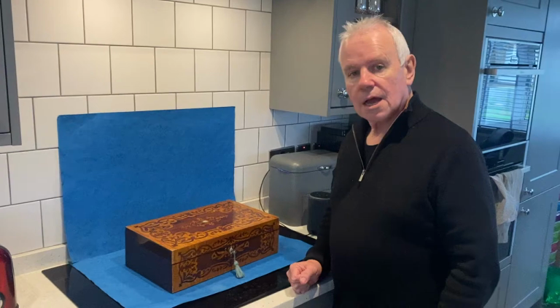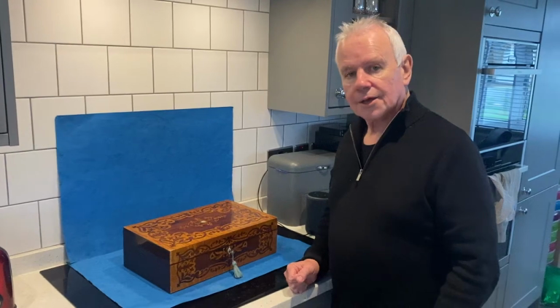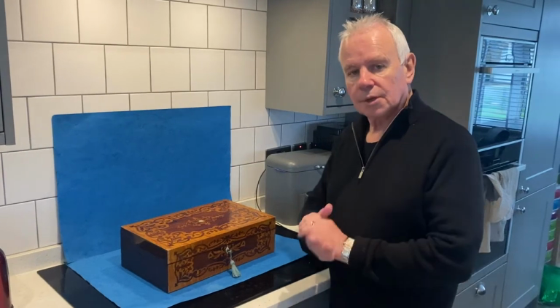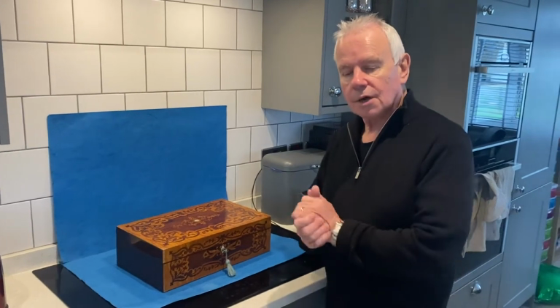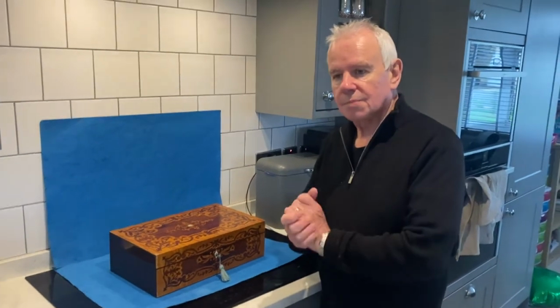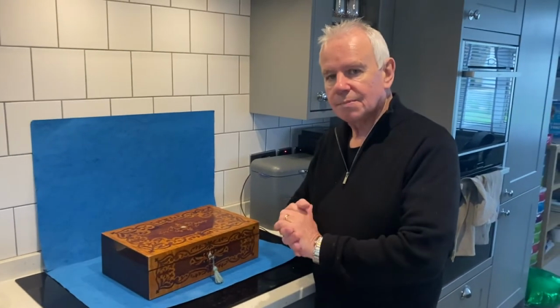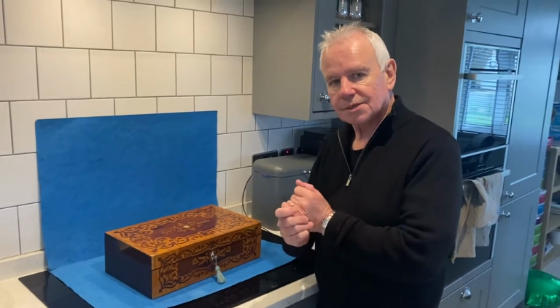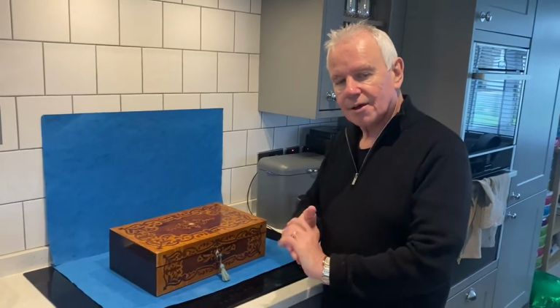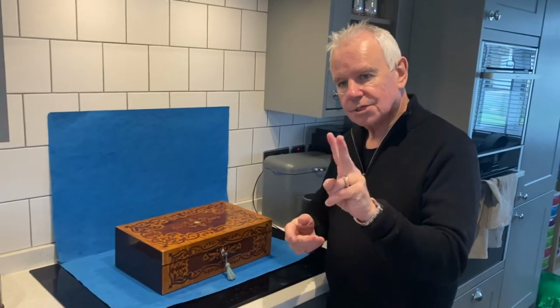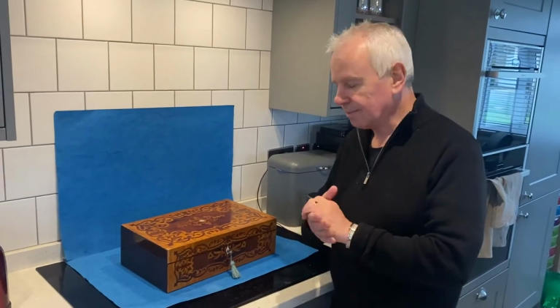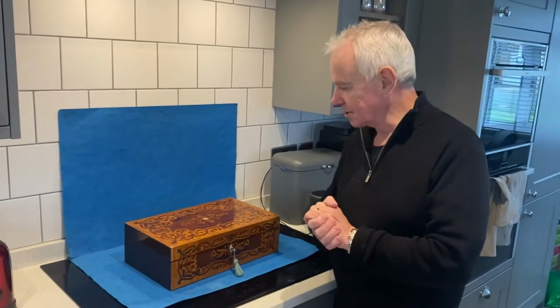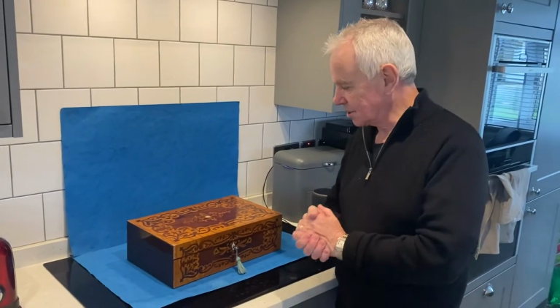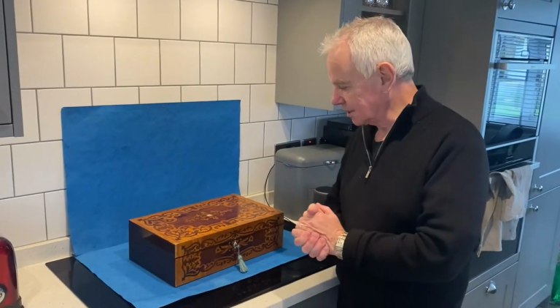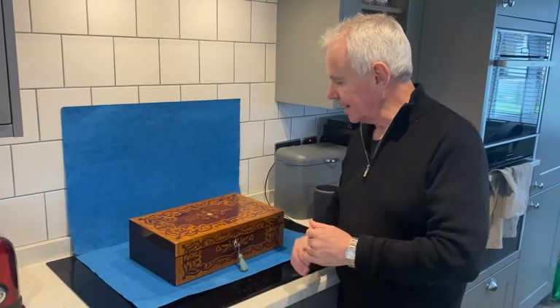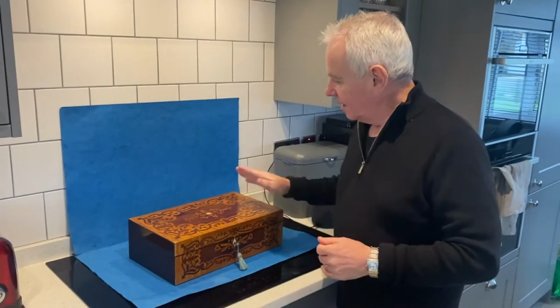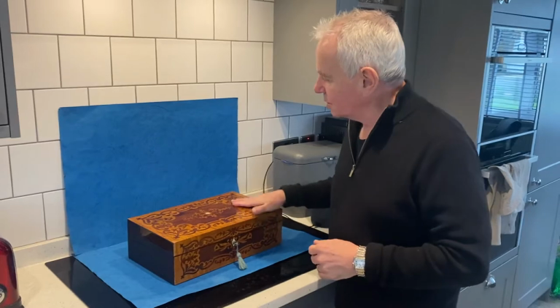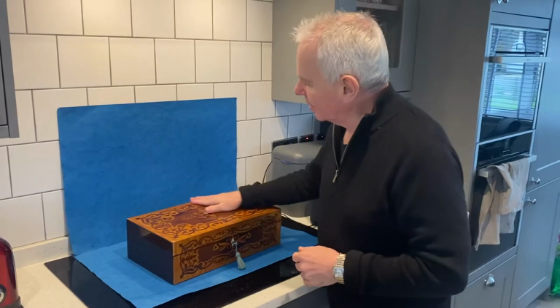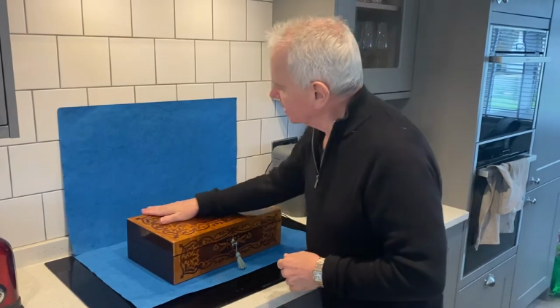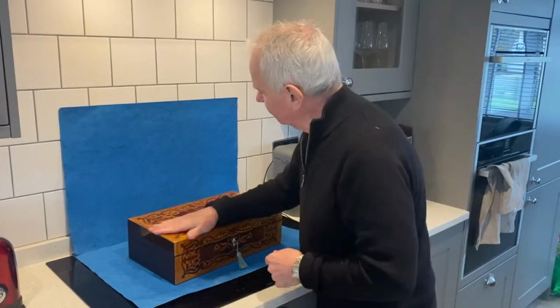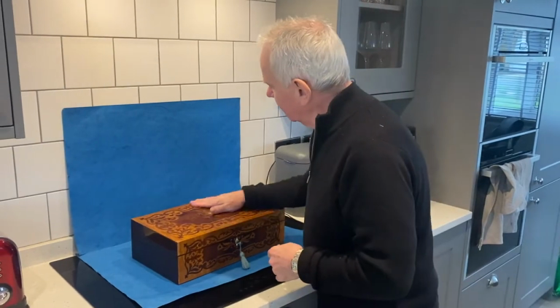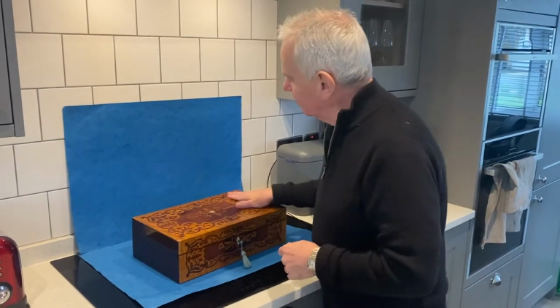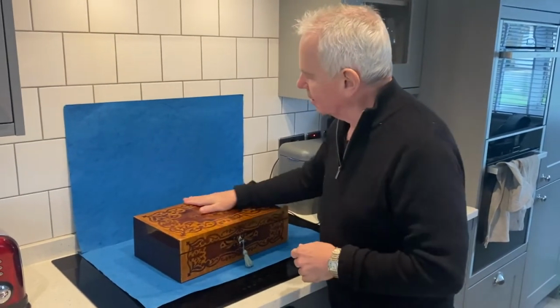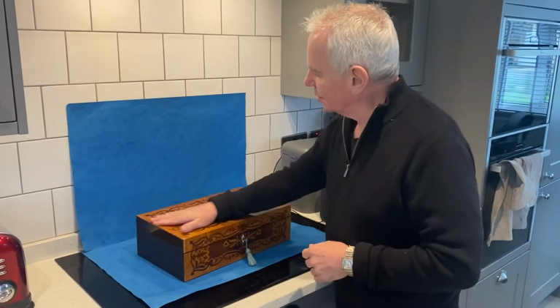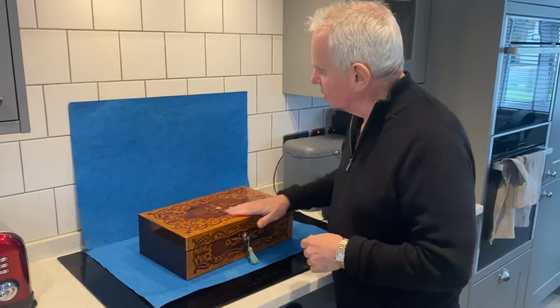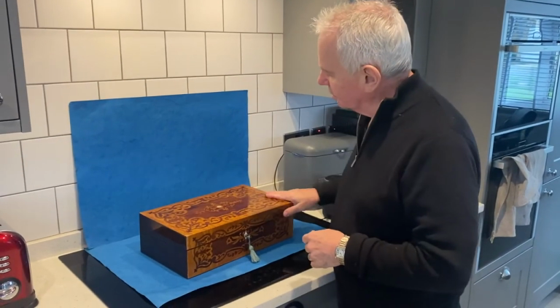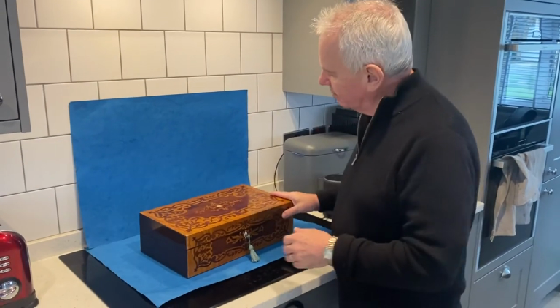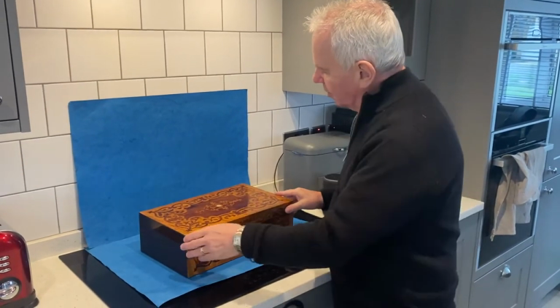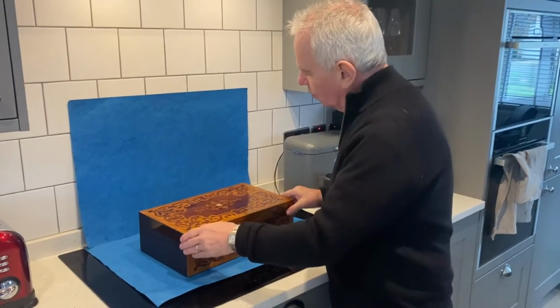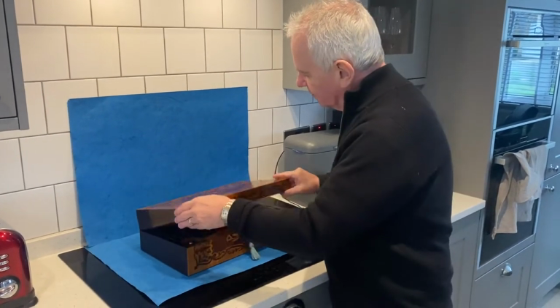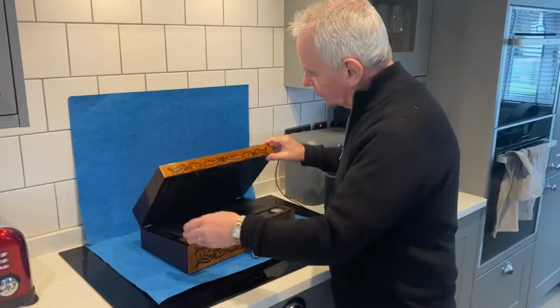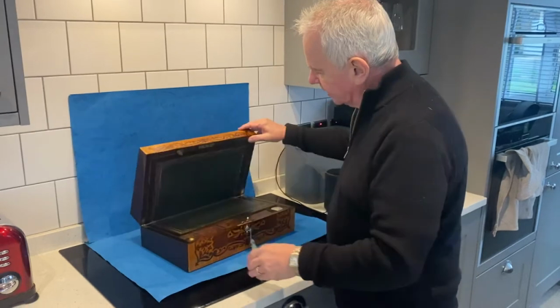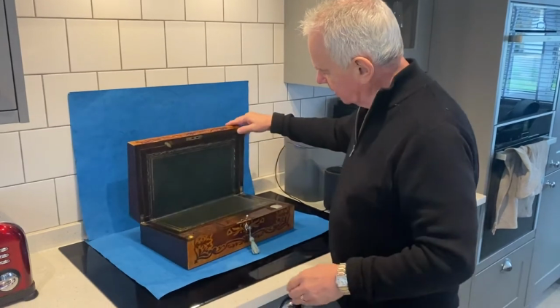Good morning and welcome to Mostly Boxes Online. We've just got a couple of boxes to show you today. First one being this lovely marquetry rosewood and maple, William Forthright and Slope.